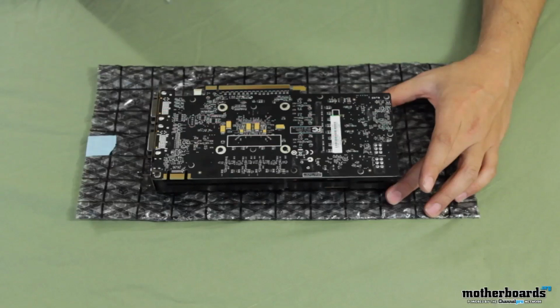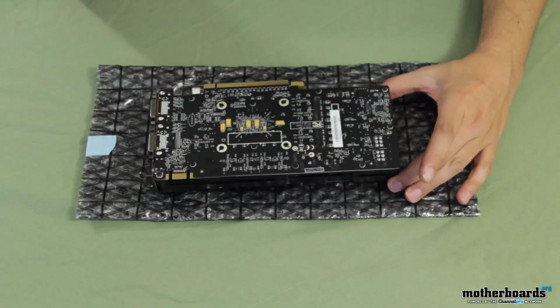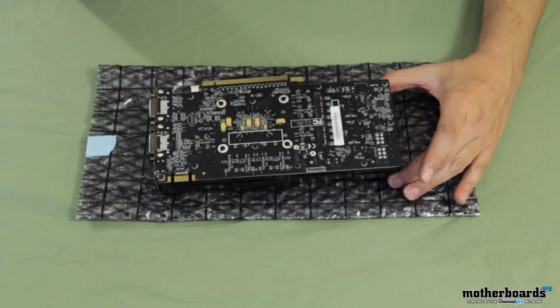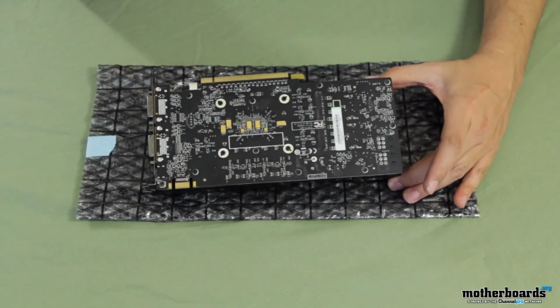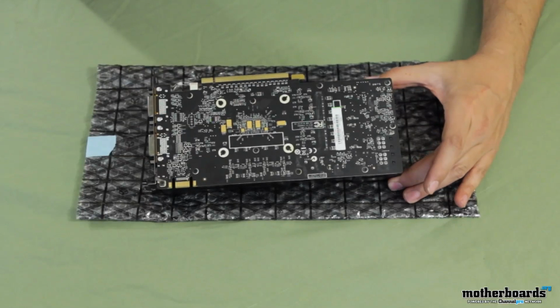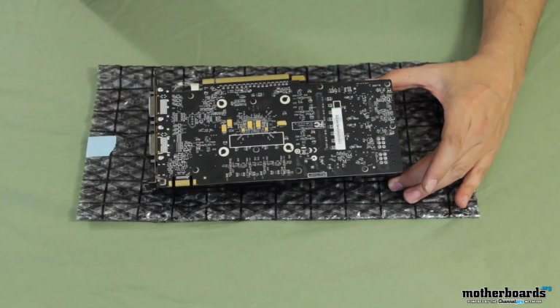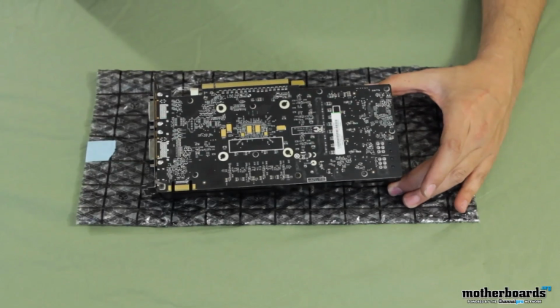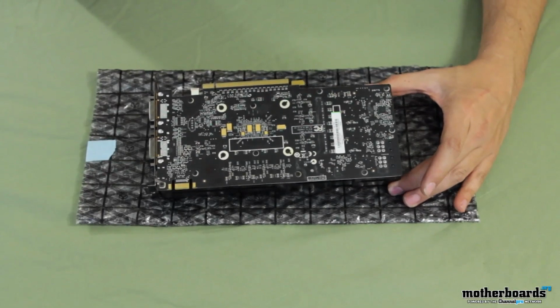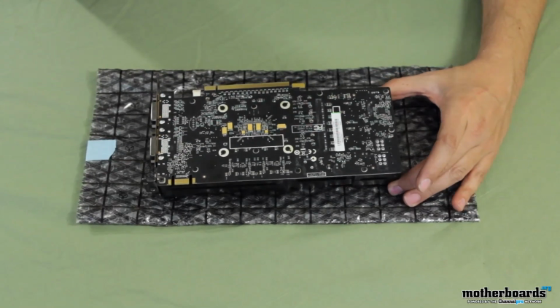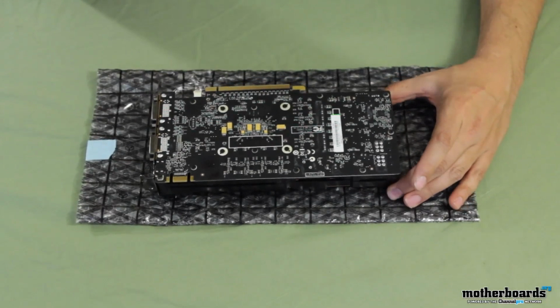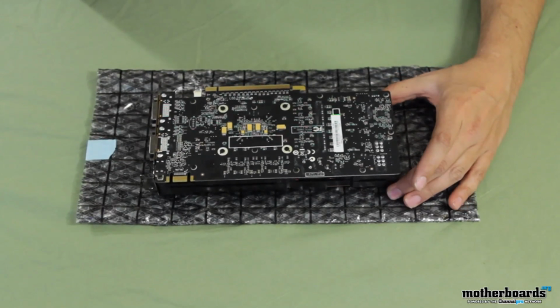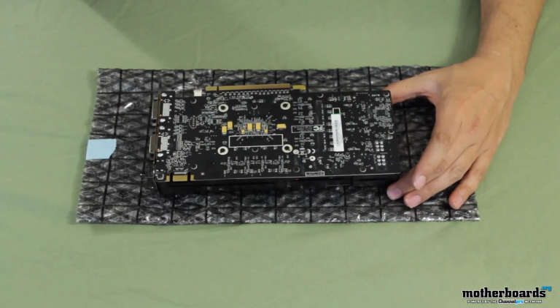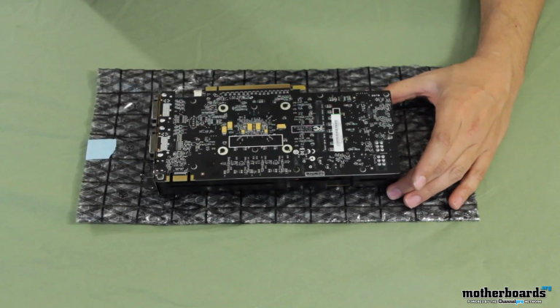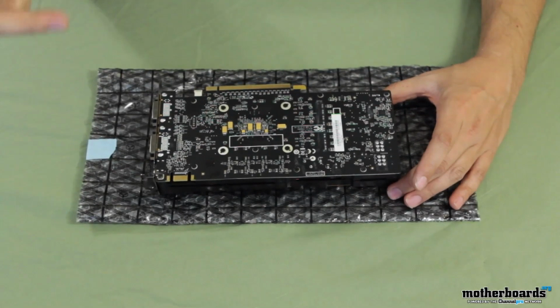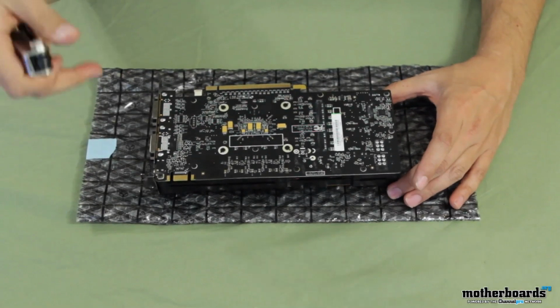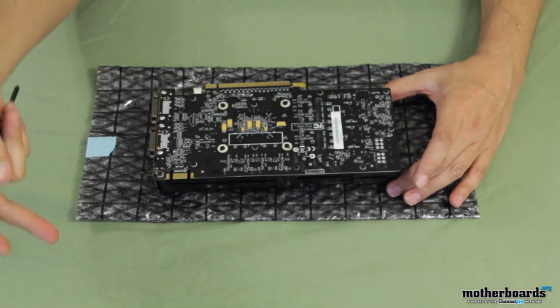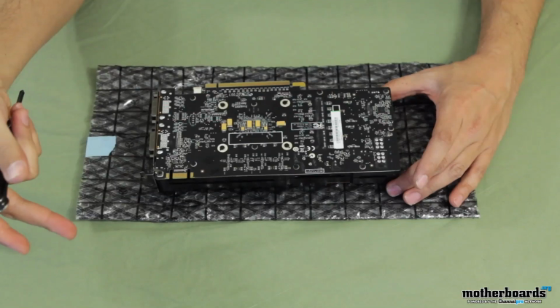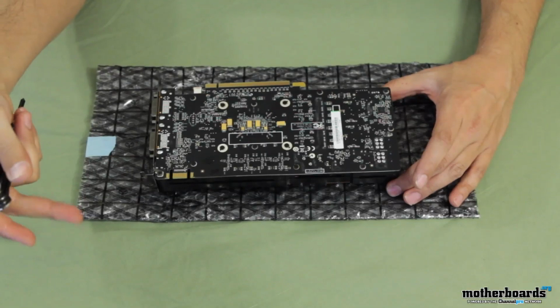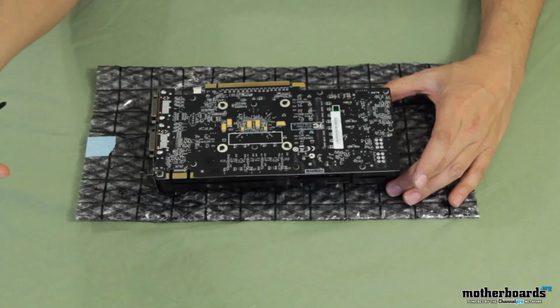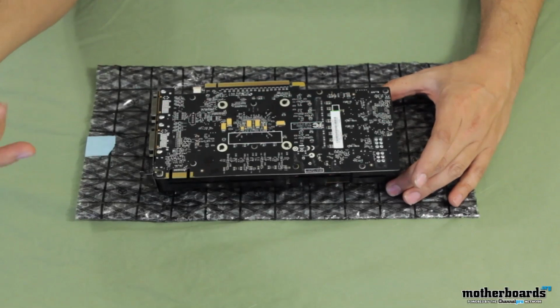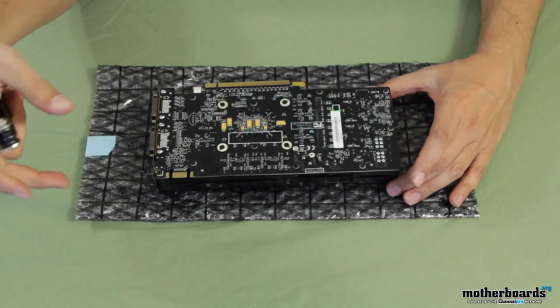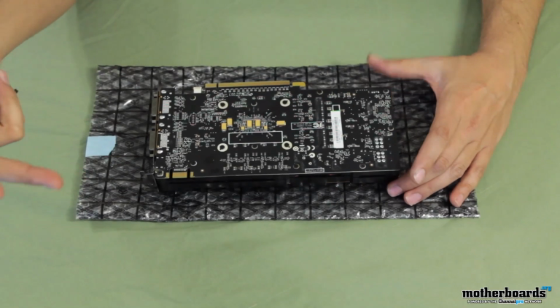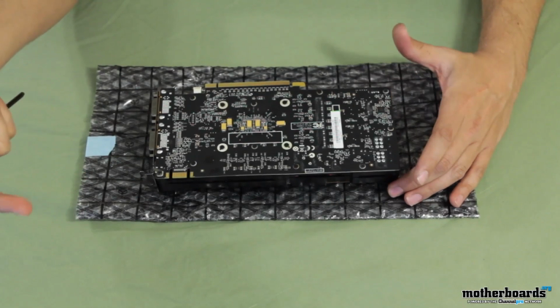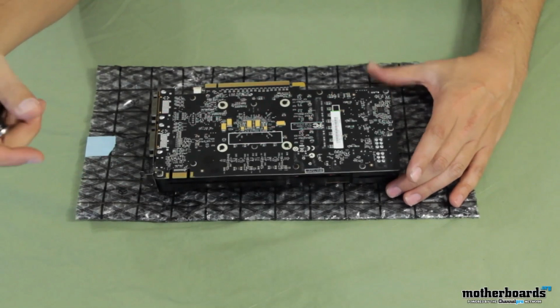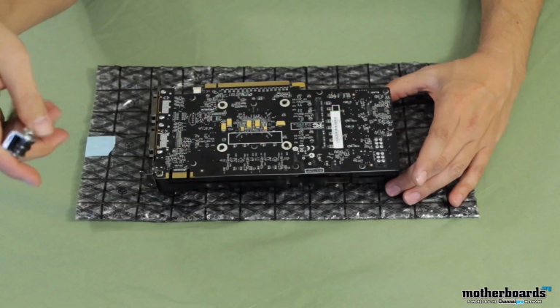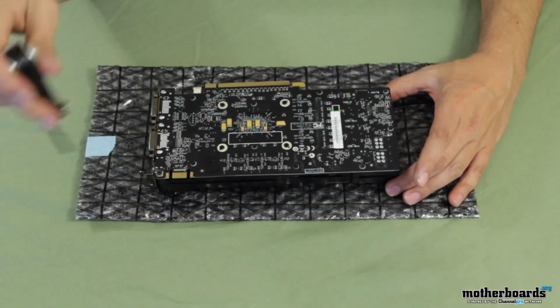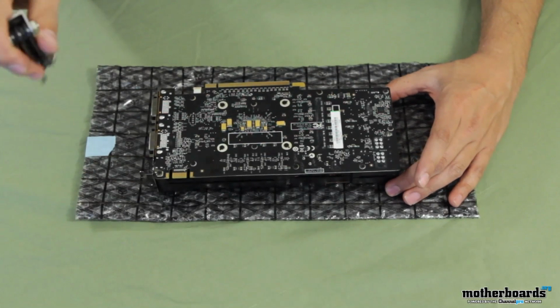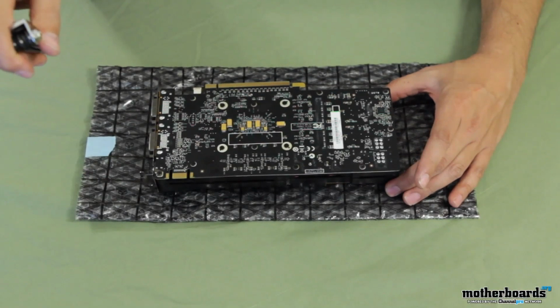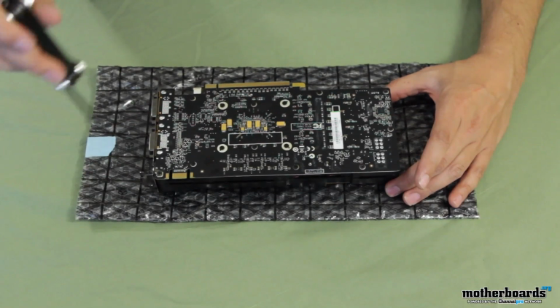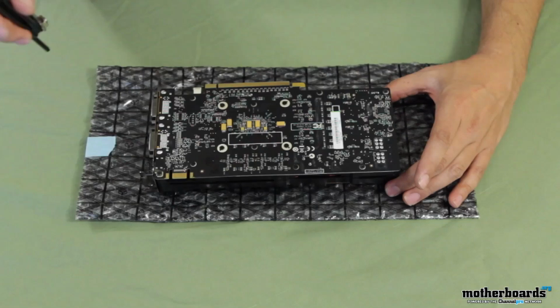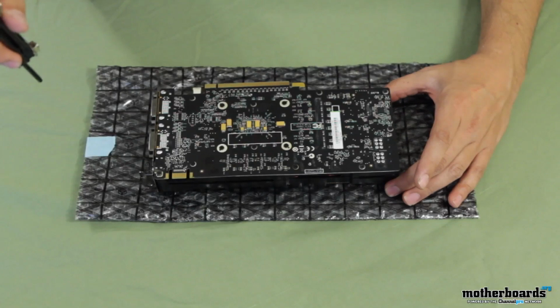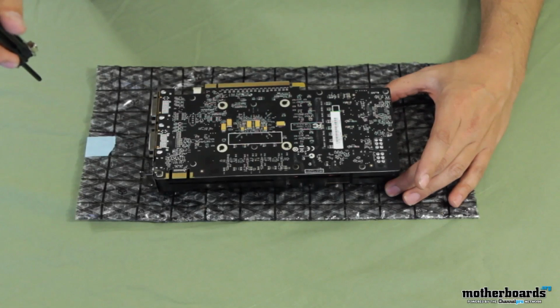As you can see, this is a GTX 560 Ti from Zotac. It's a reference design card. The reason why we're going with a reference design is simply because the water block we're using requires a reference design video card.